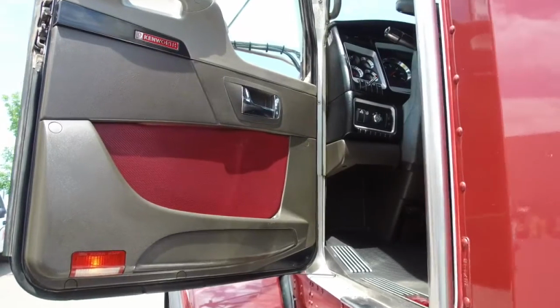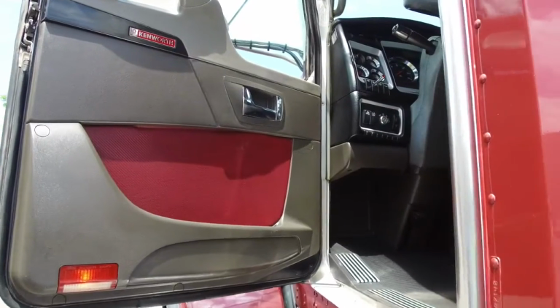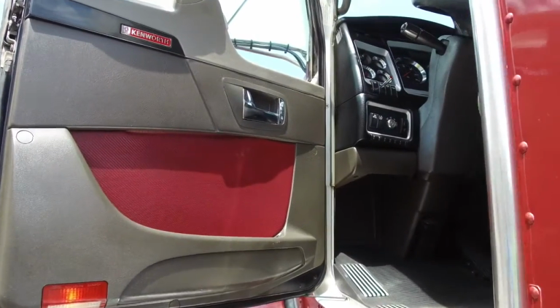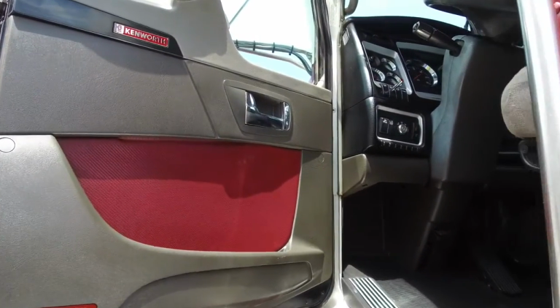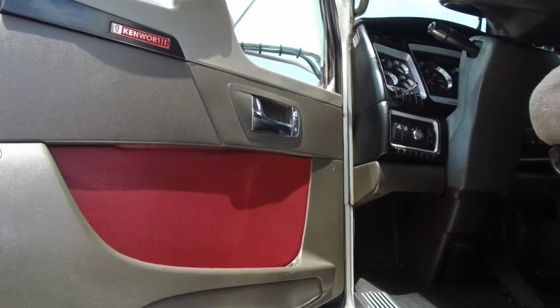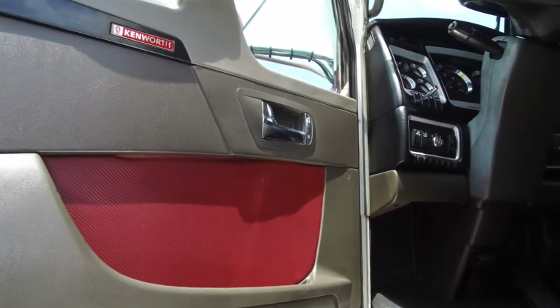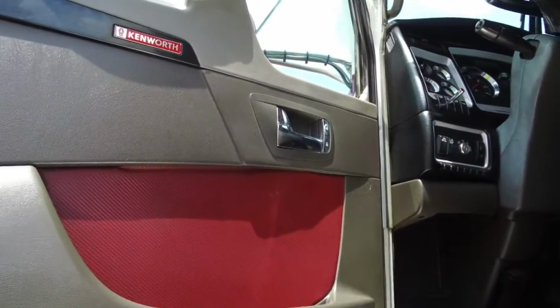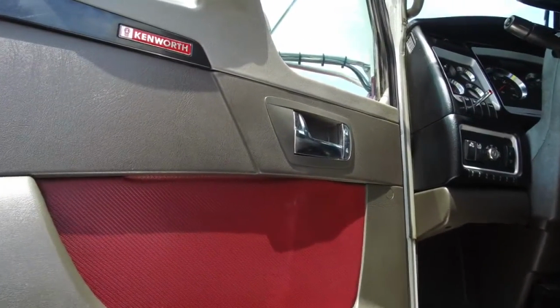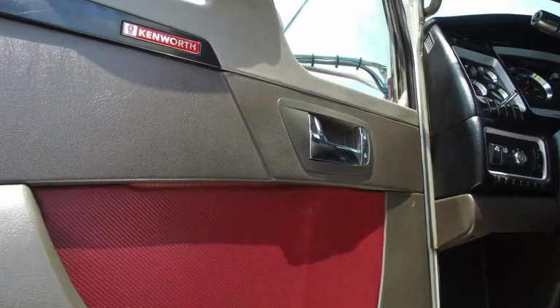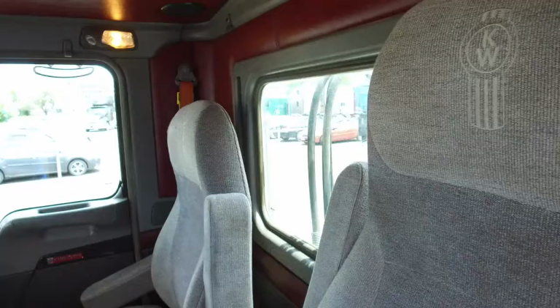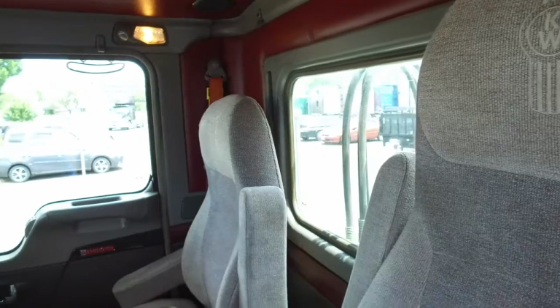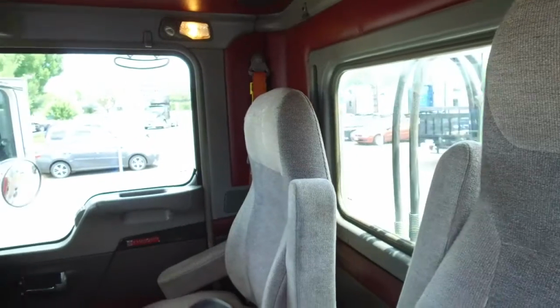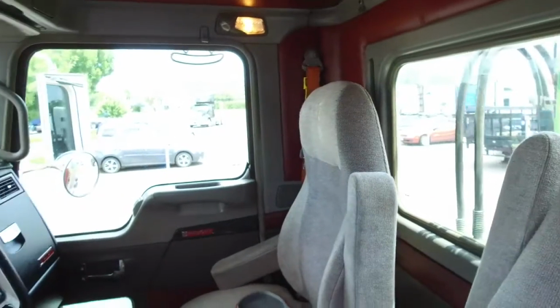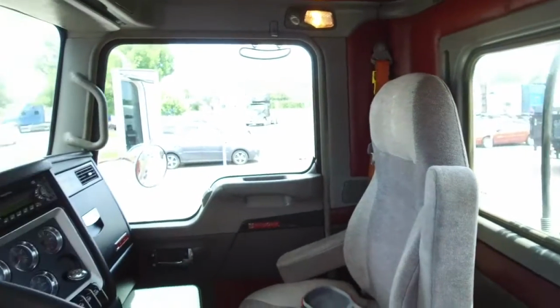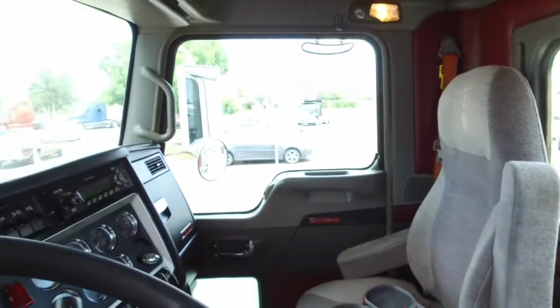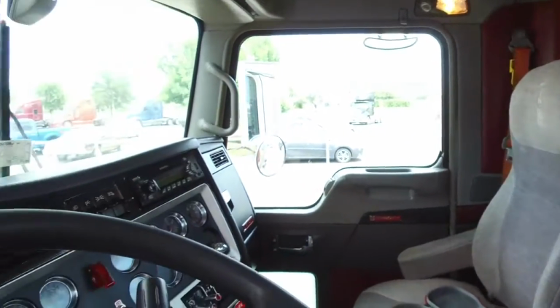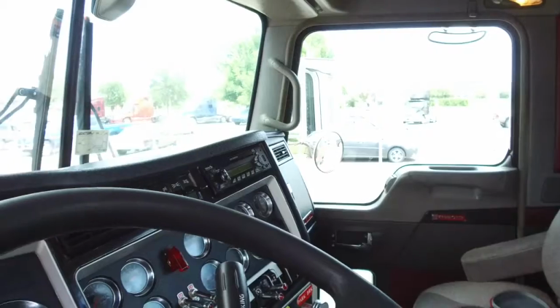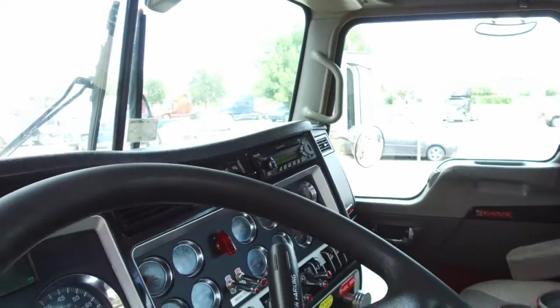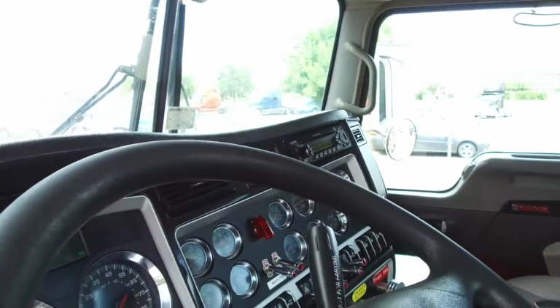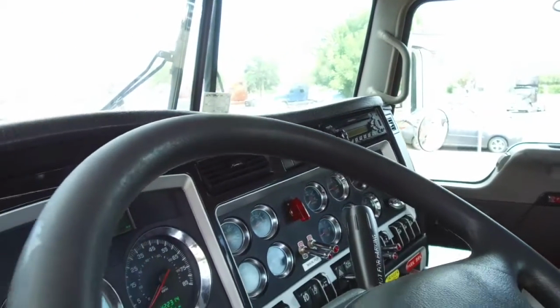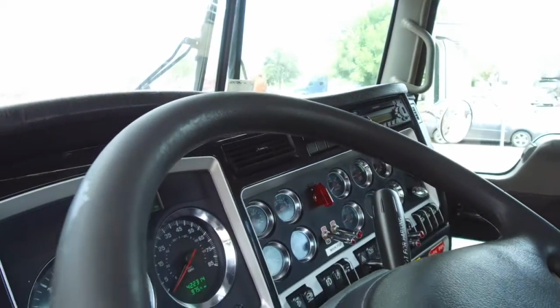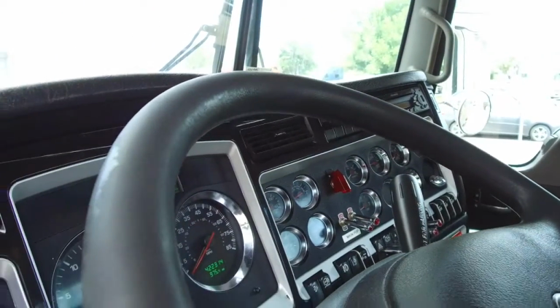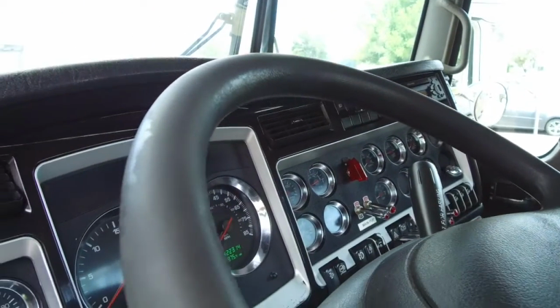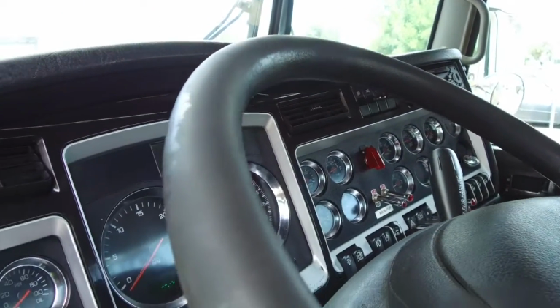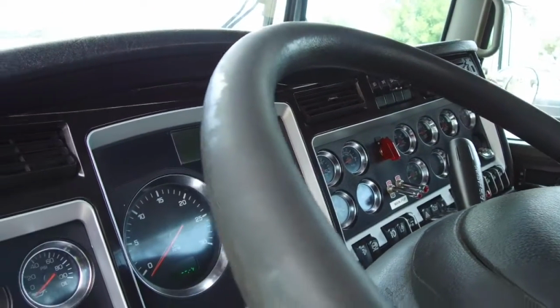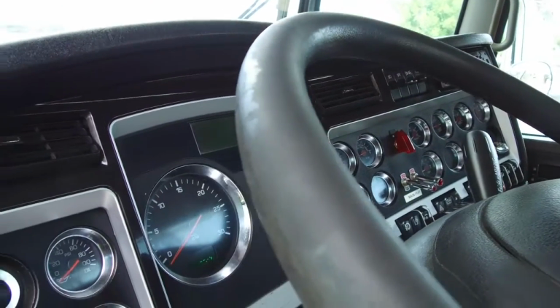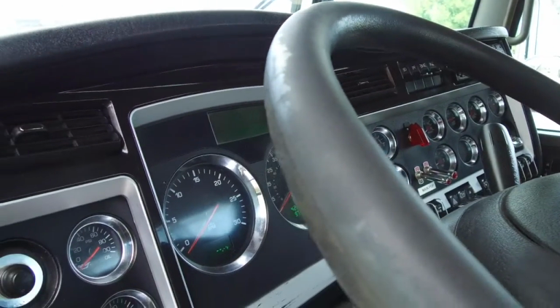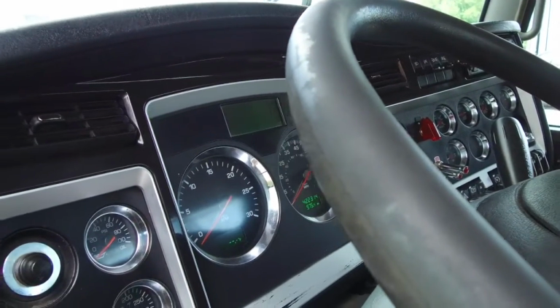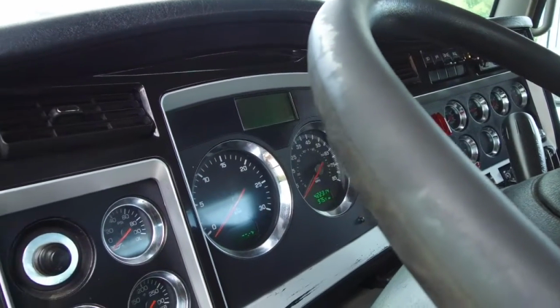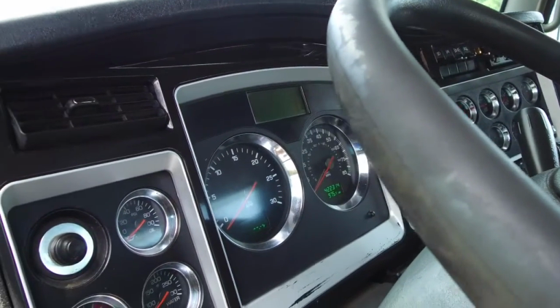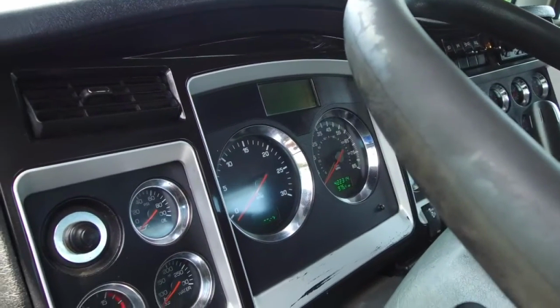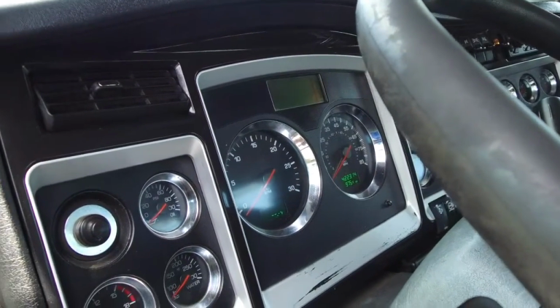Here's a look at the interior. It's been well-maintained, and the dash is super cool with all the gauges and switches and extra shine, thanks to our comprehensive detail job.